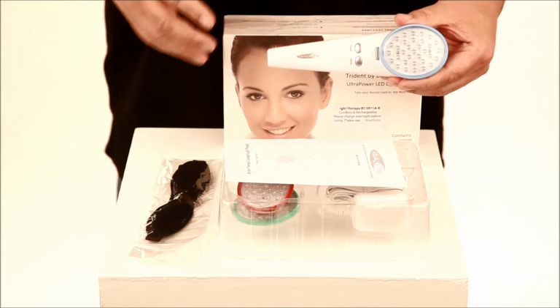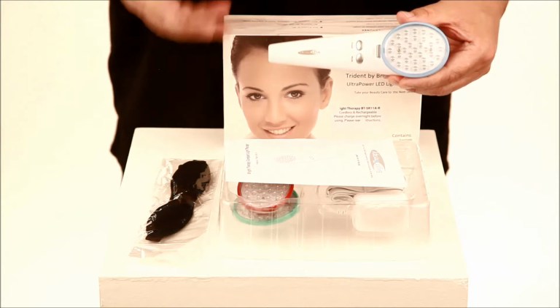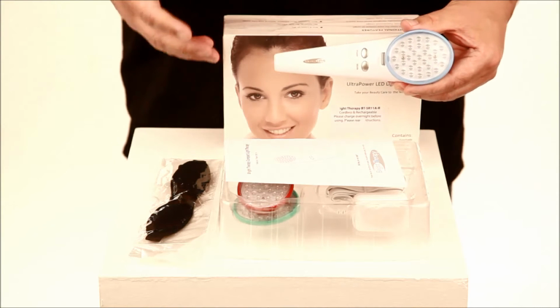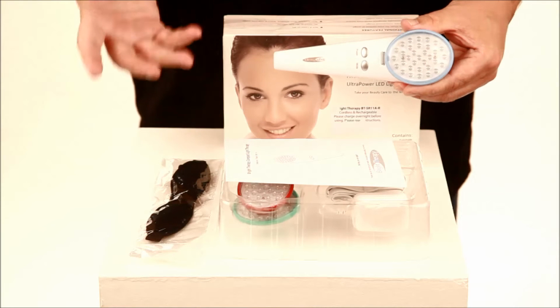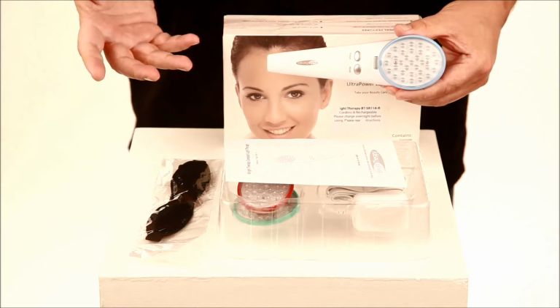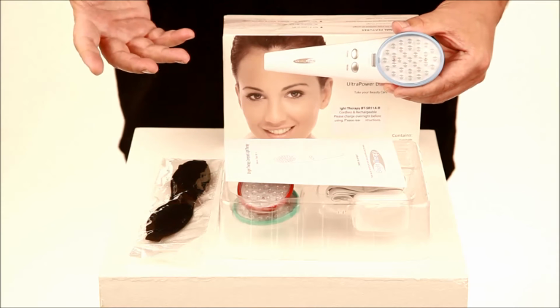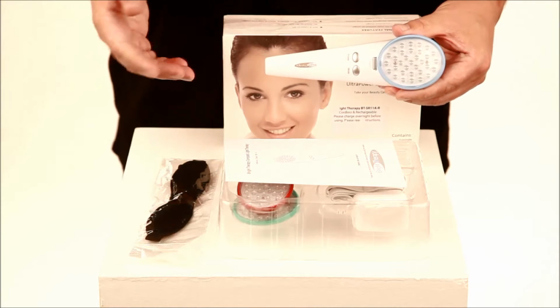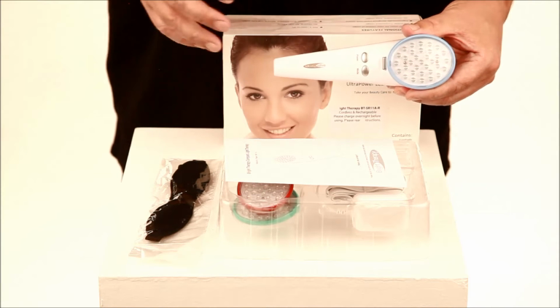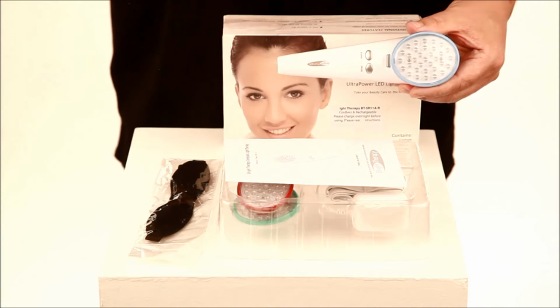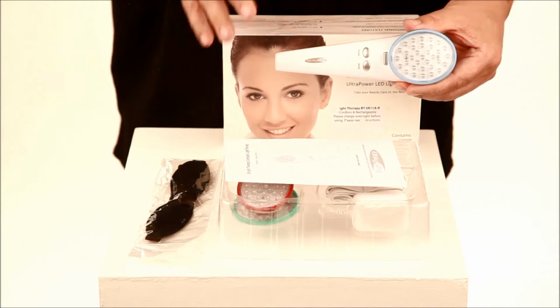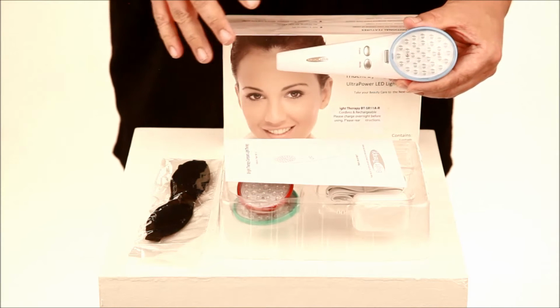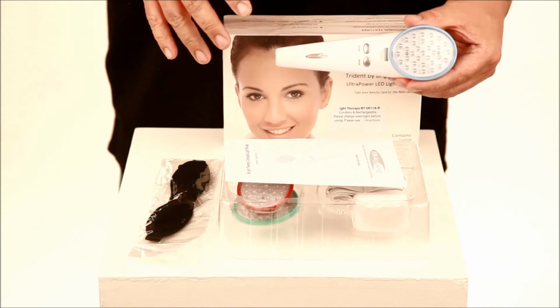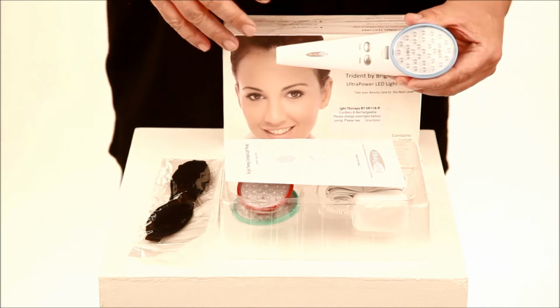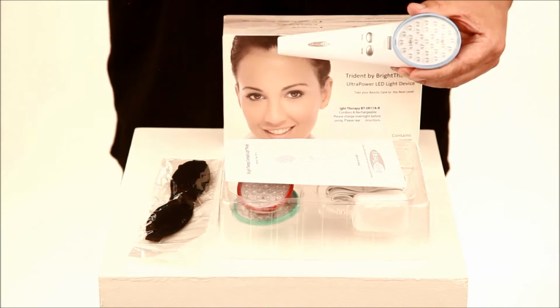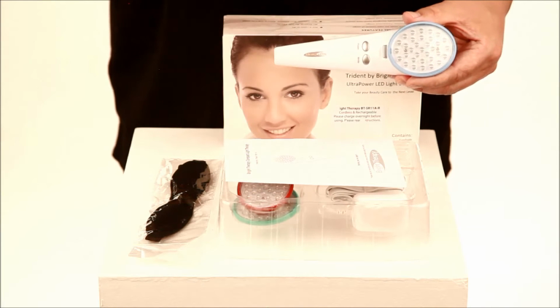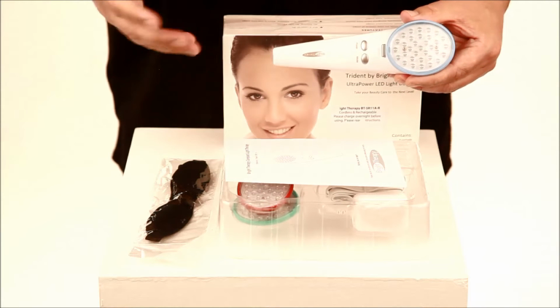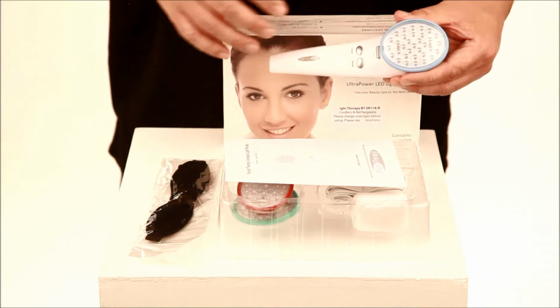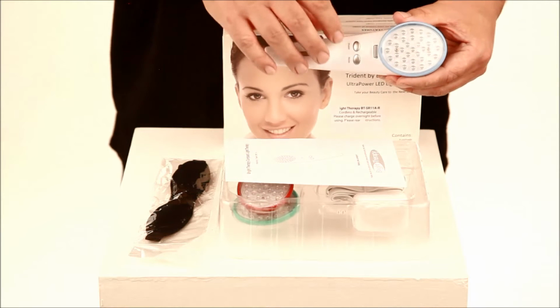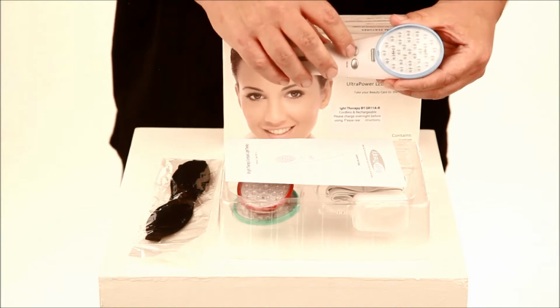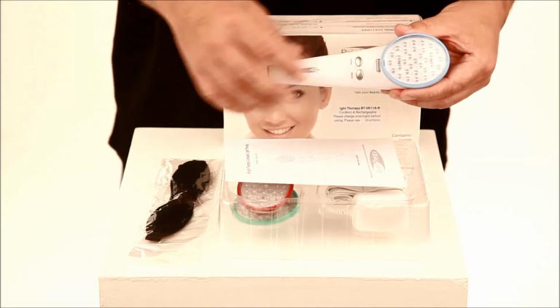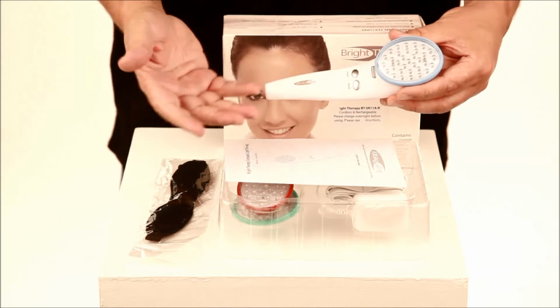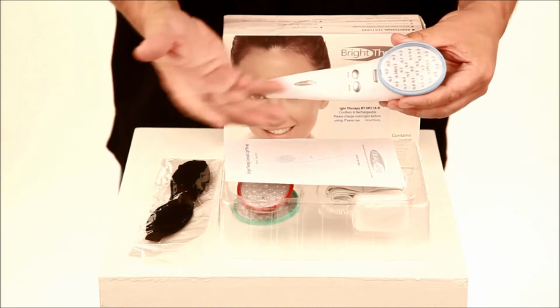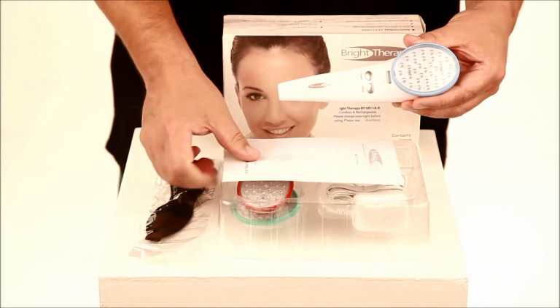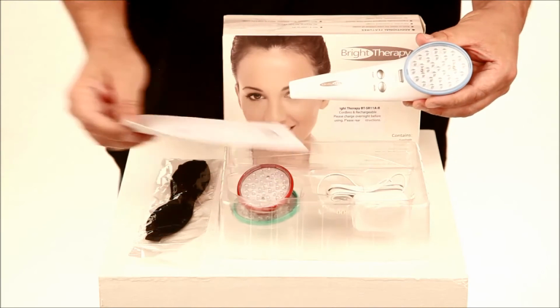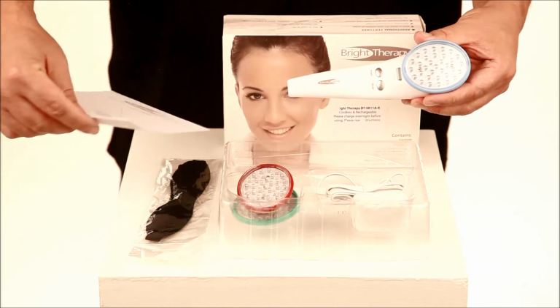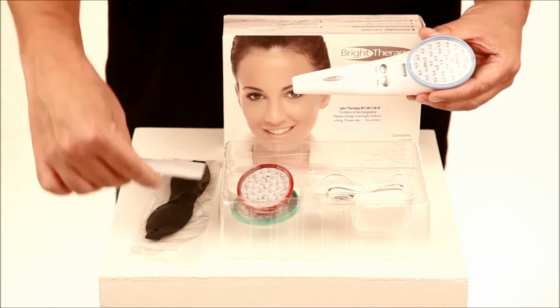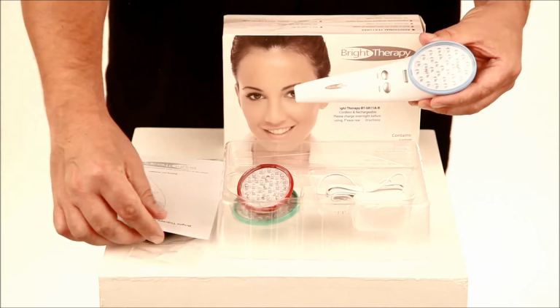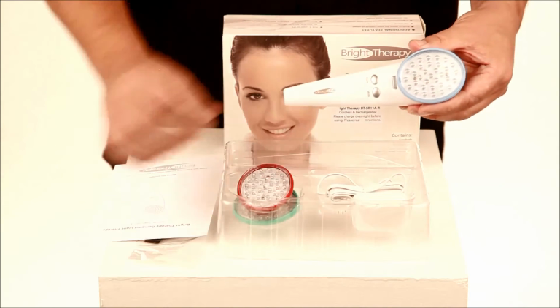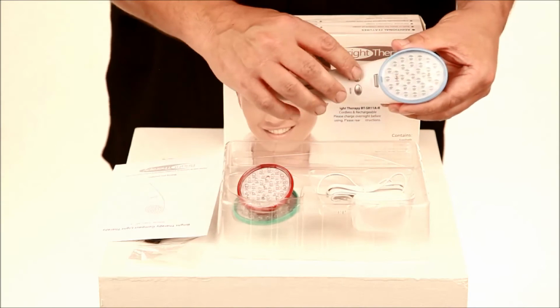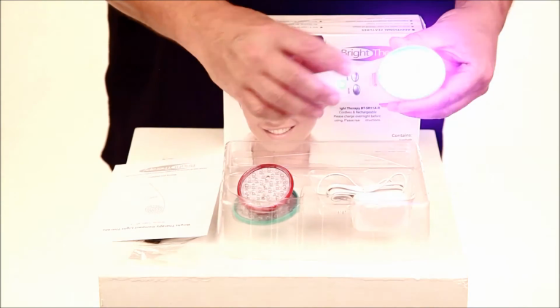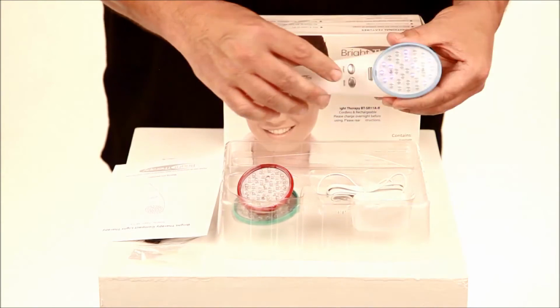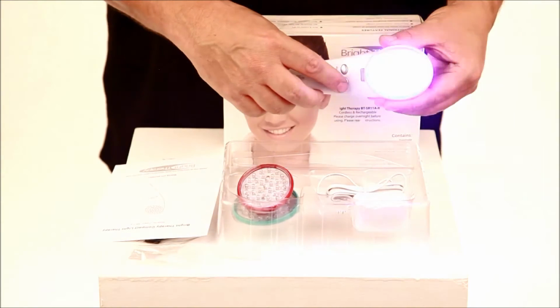This is the same as our standard Trident, however this is the cordless version, which is why it's called the AR. Basically you'll see it looks identical to the Trident except that it's cordless.